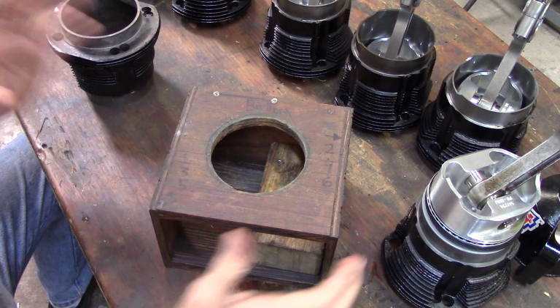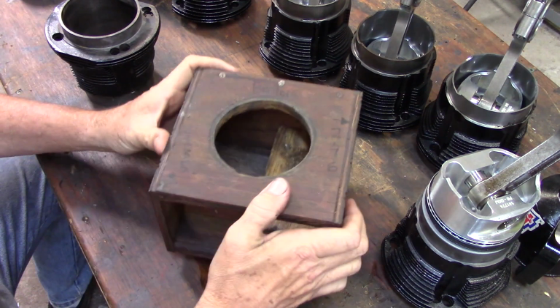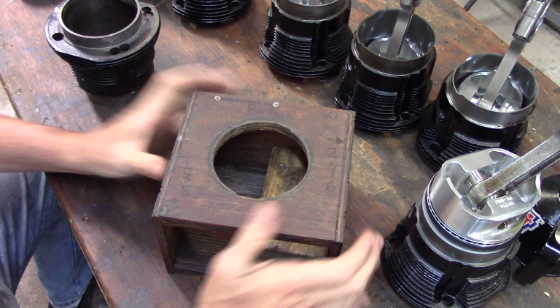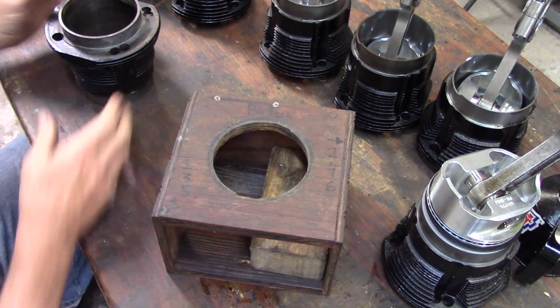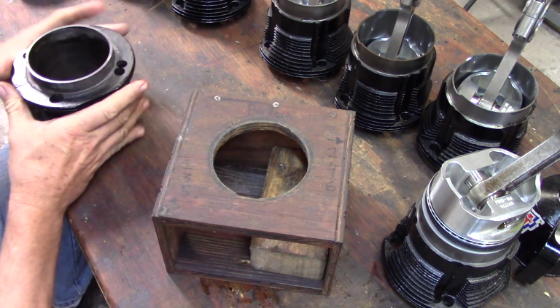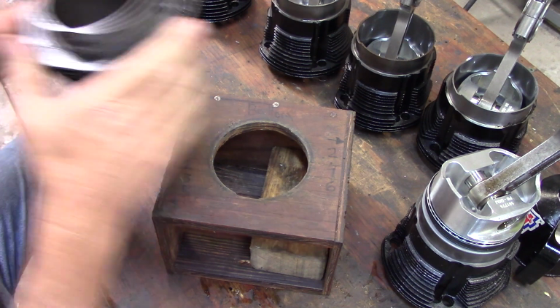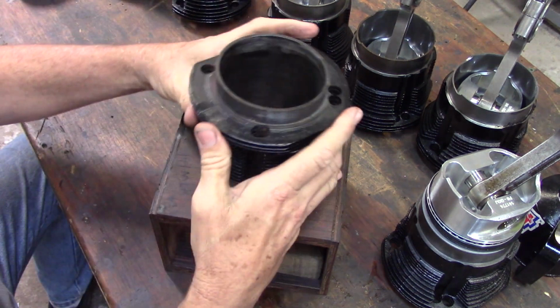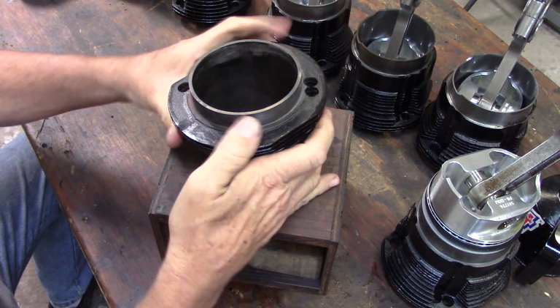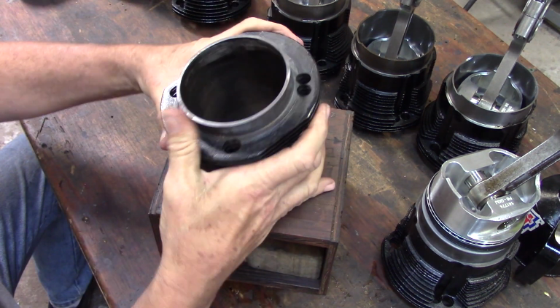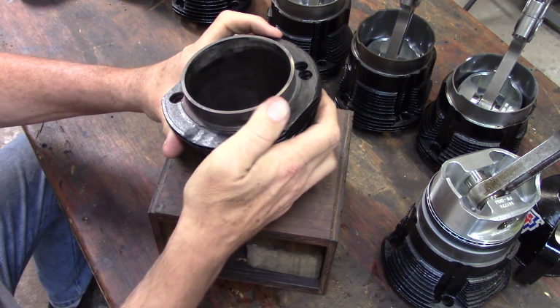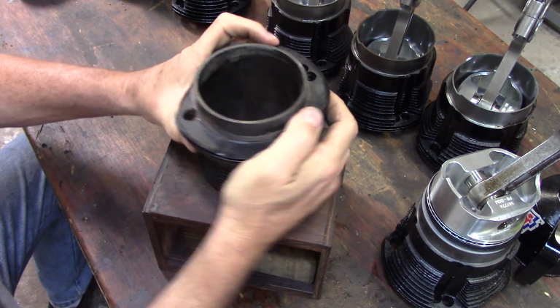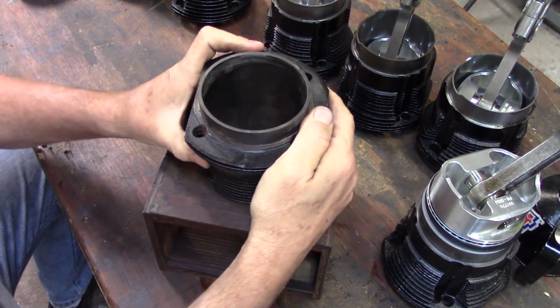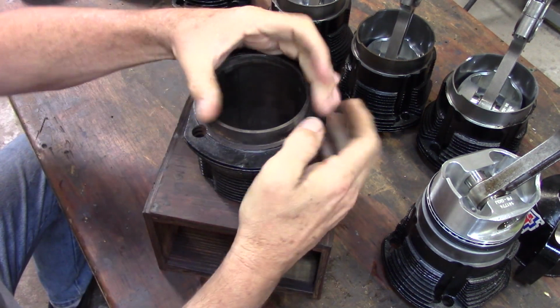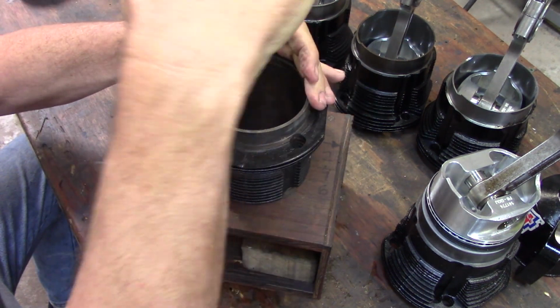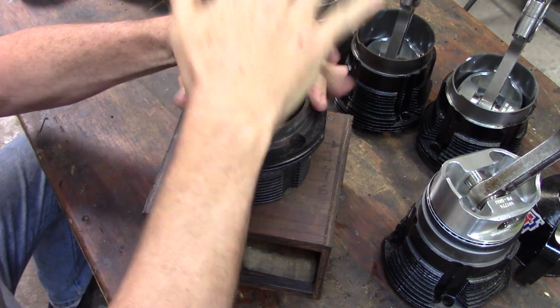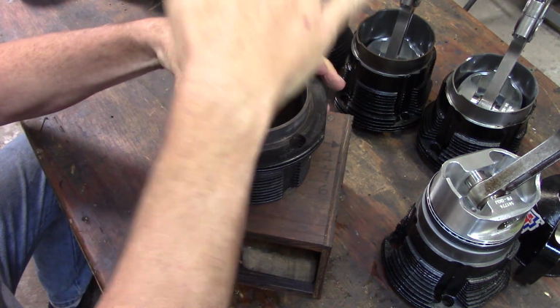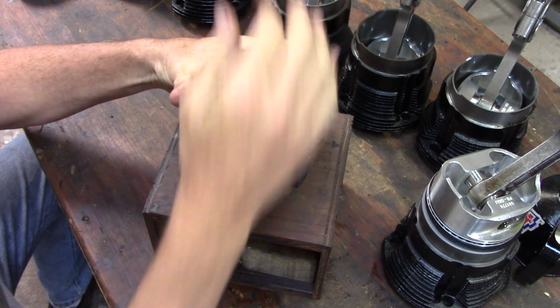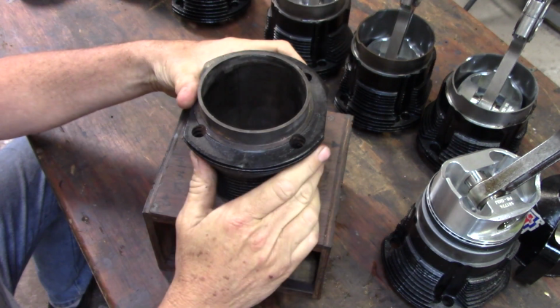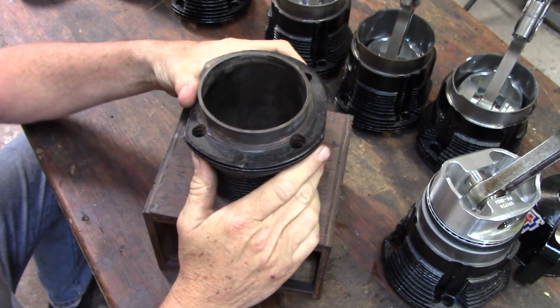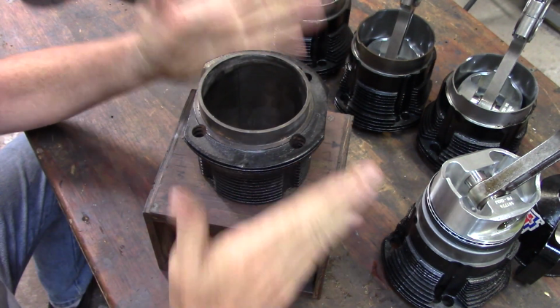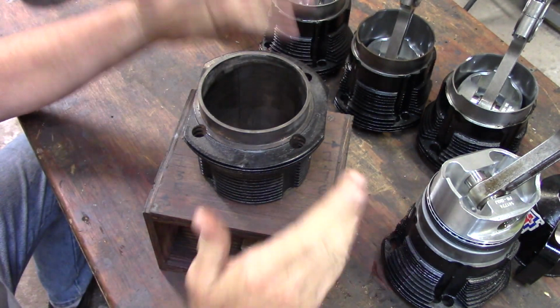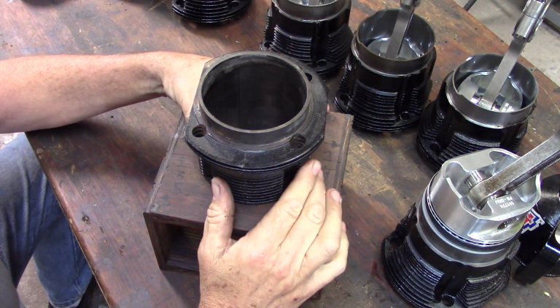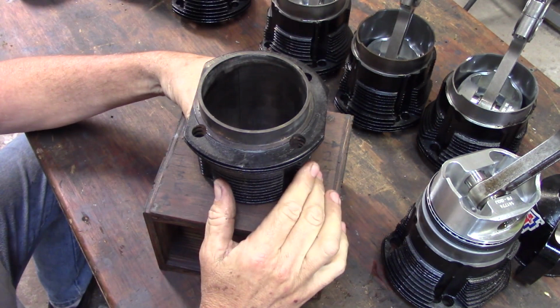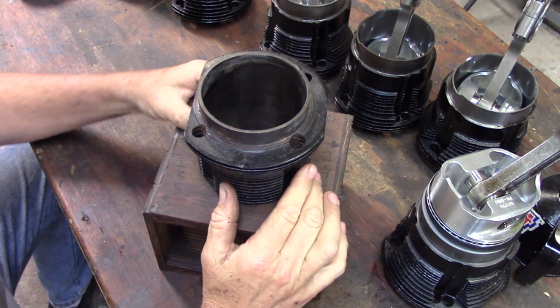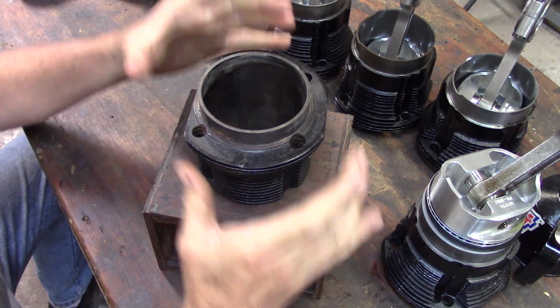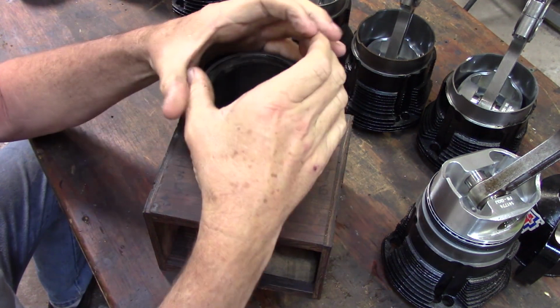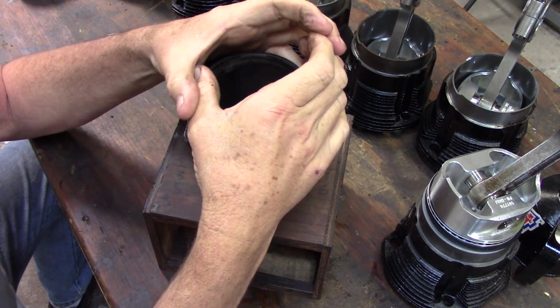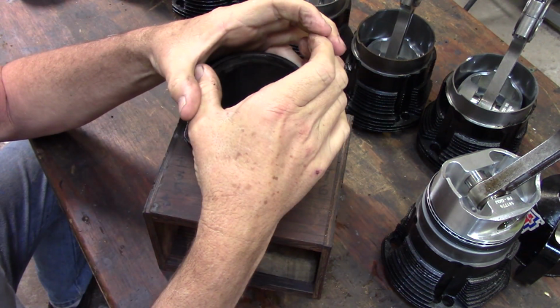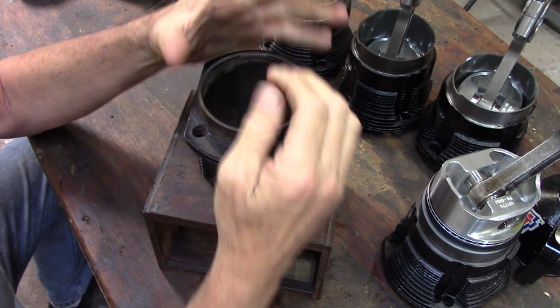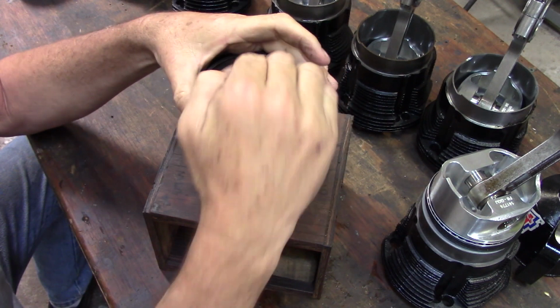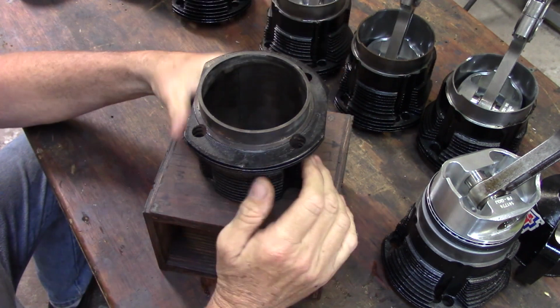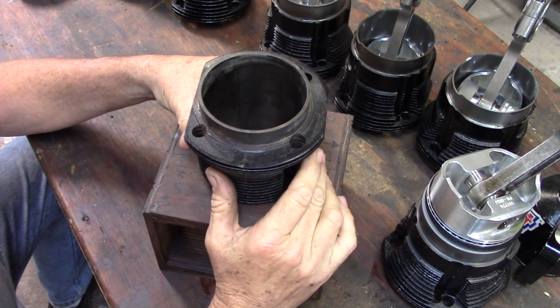We have traditionally used boxes like this, set it up in this position and drive the piston home through the top. Classic, works. We use a ring compressor around it to do that task.